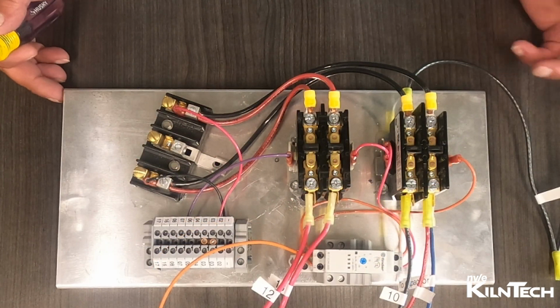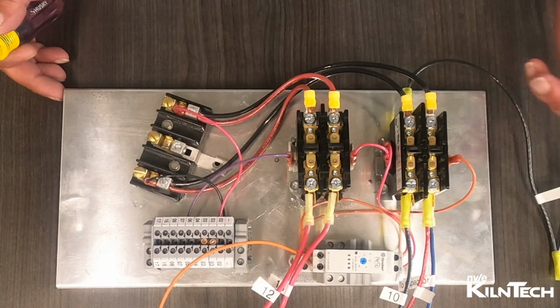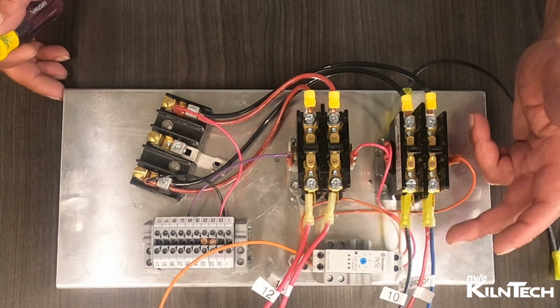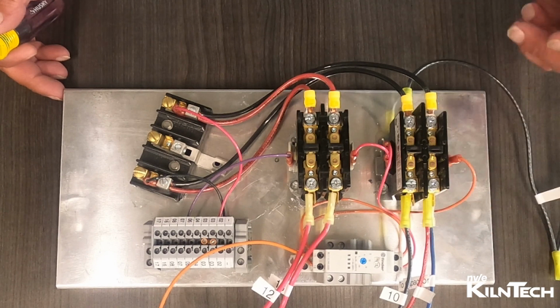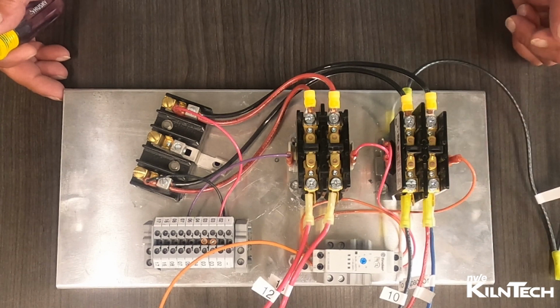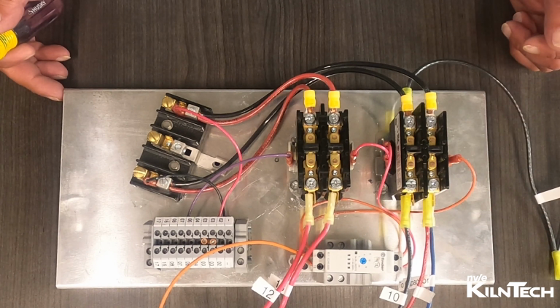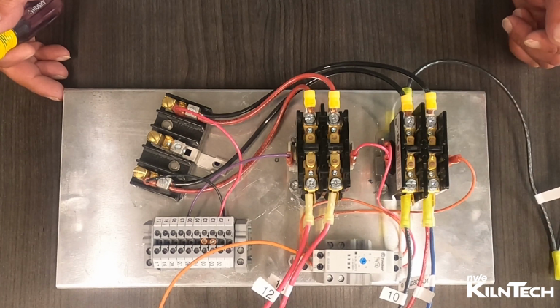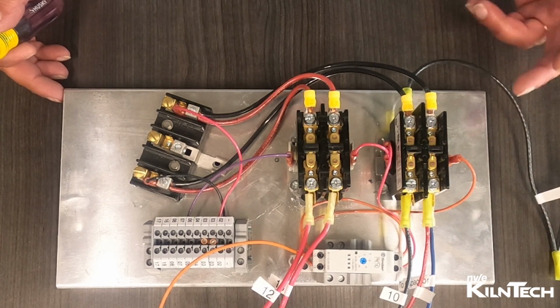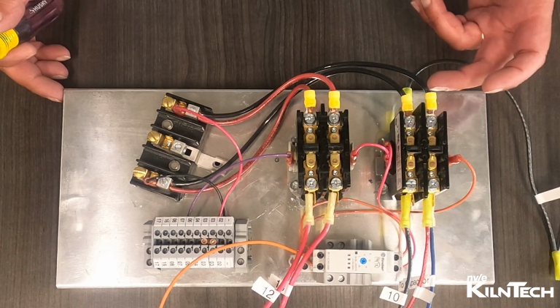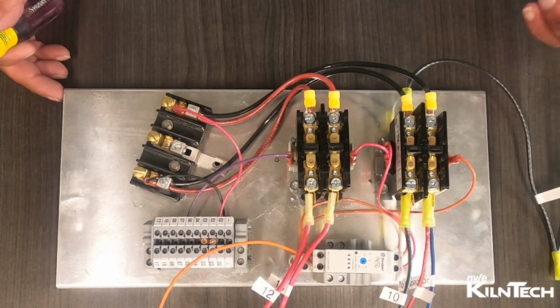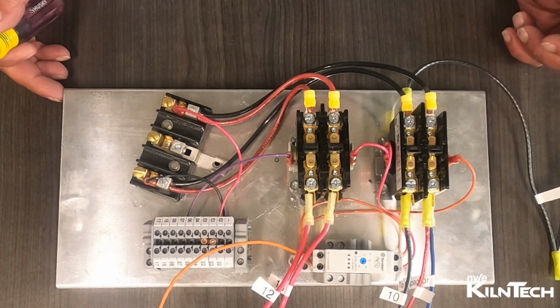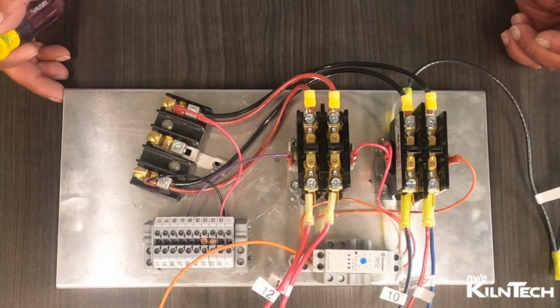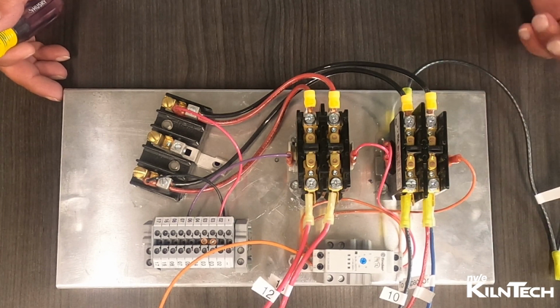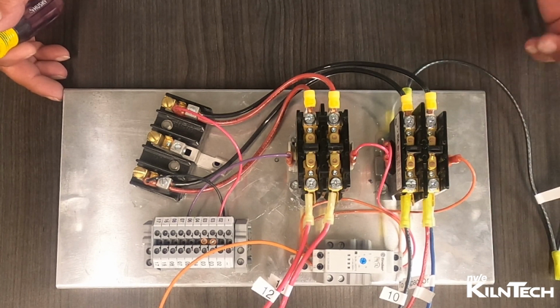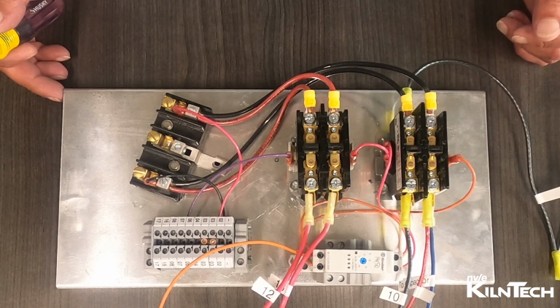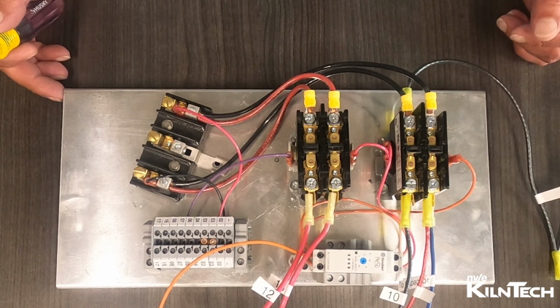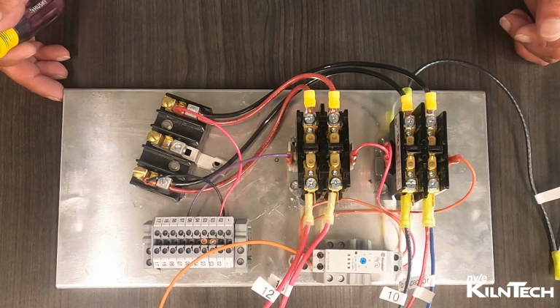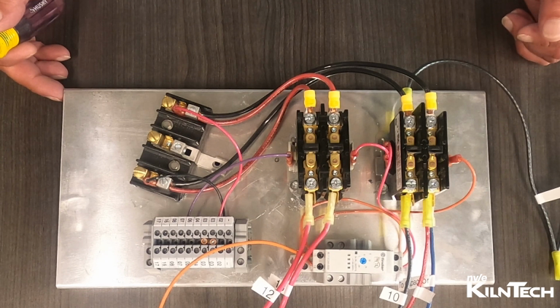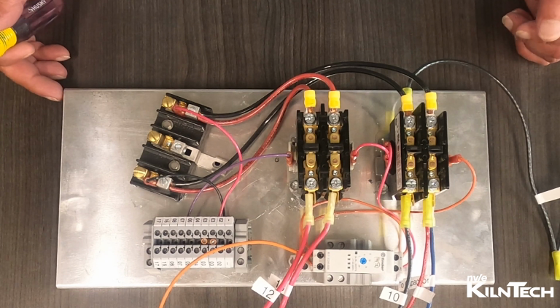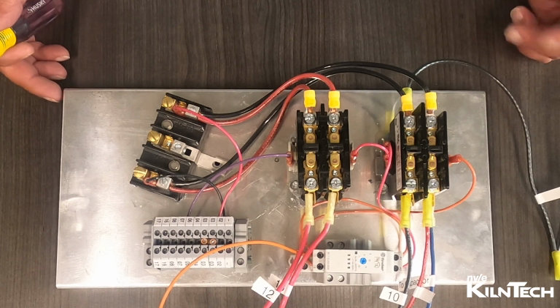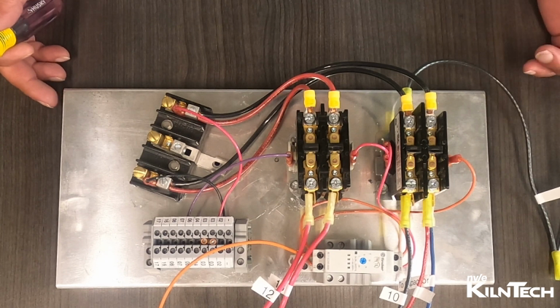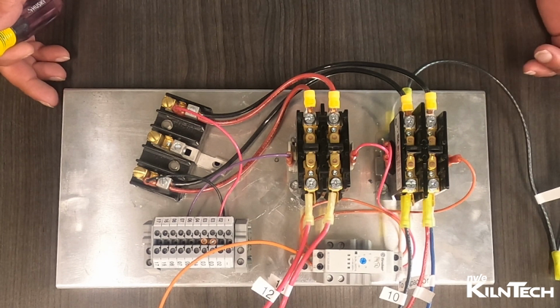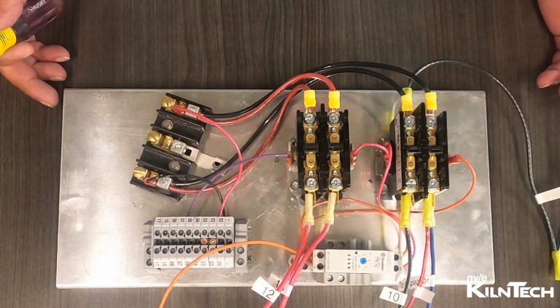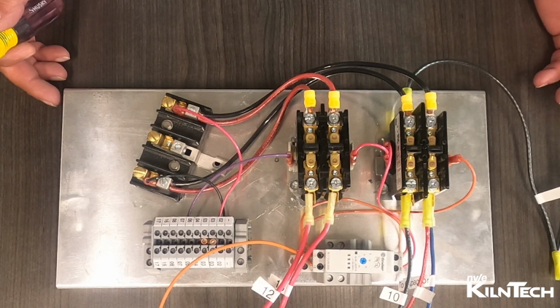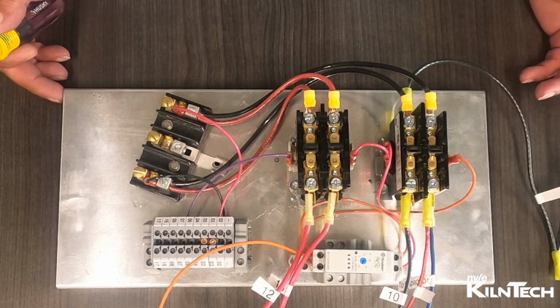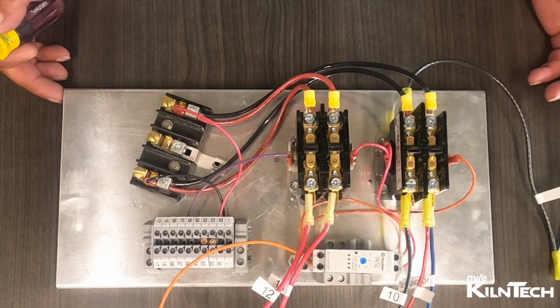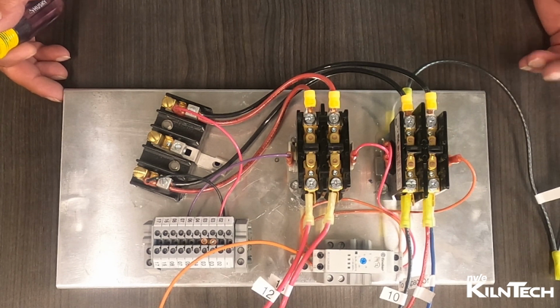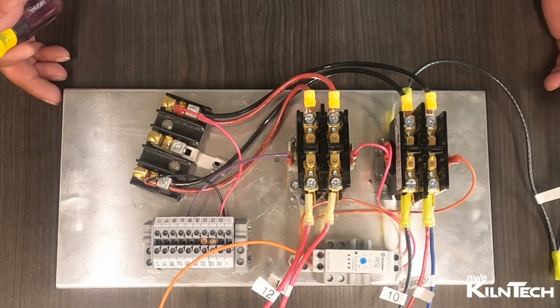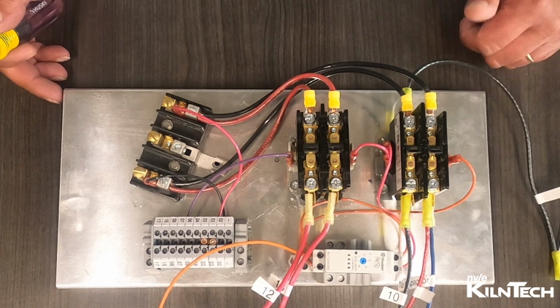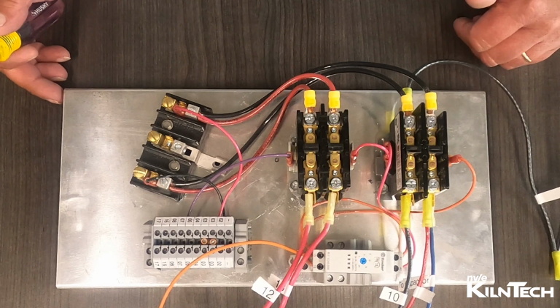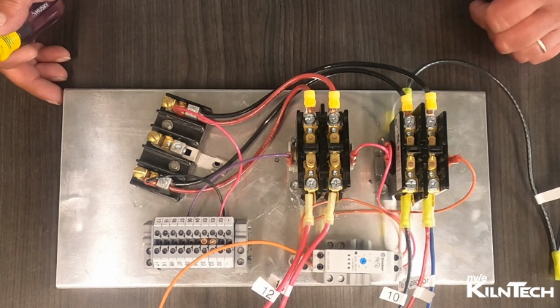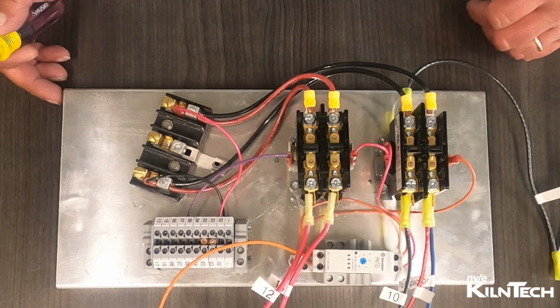Mark all your wires so that way you know where they go when it comes time to putting them back on. If you have a cell phone you can take a picture with, take a picture — that'll help as well.